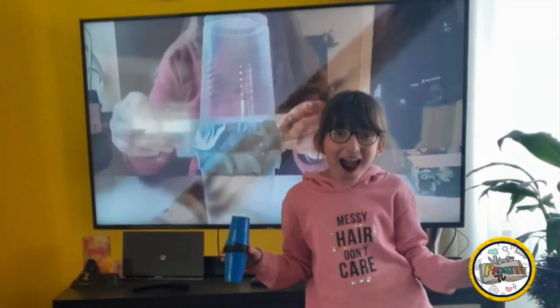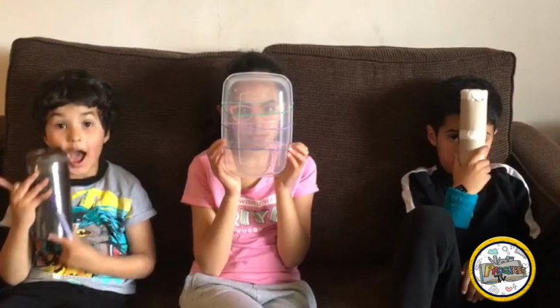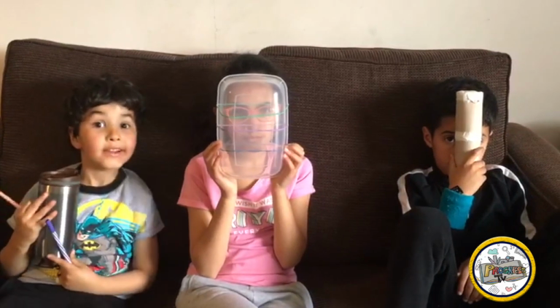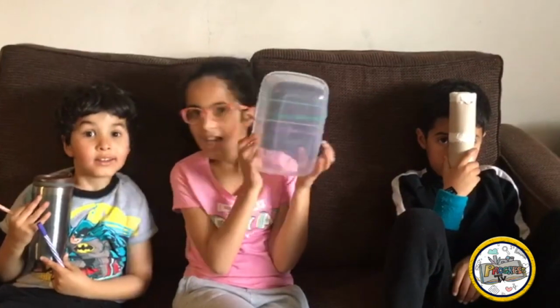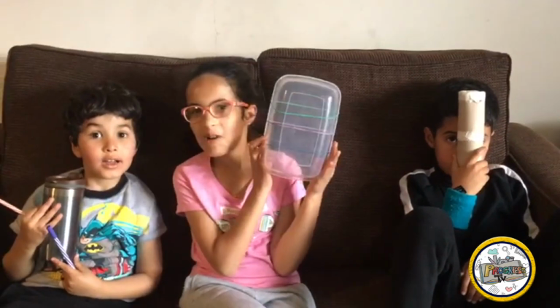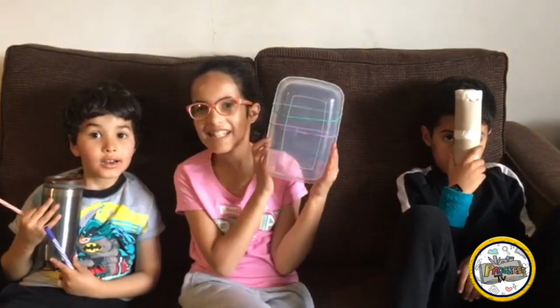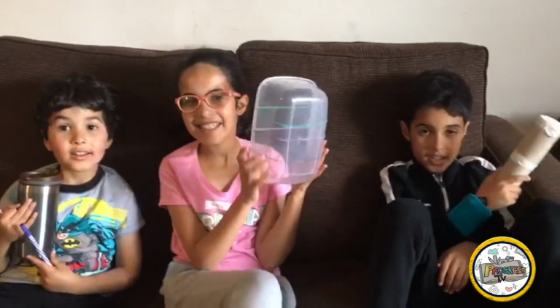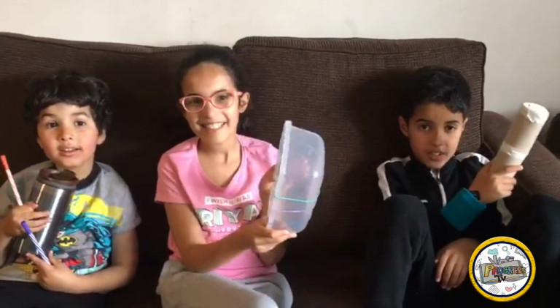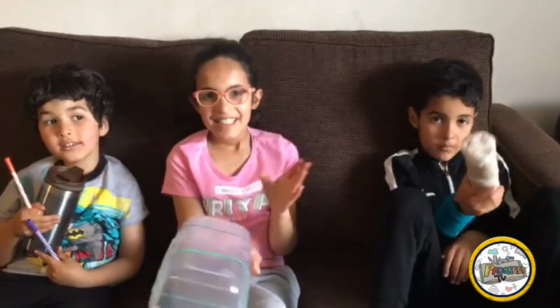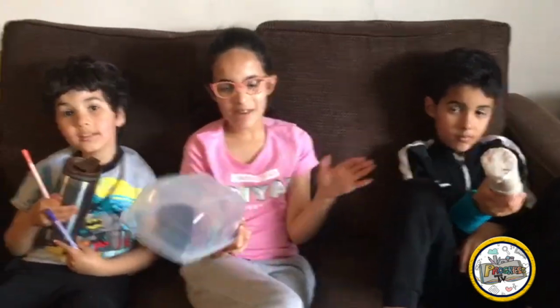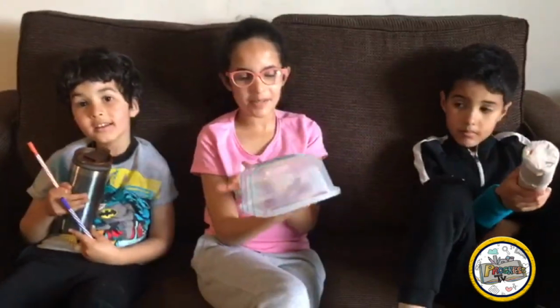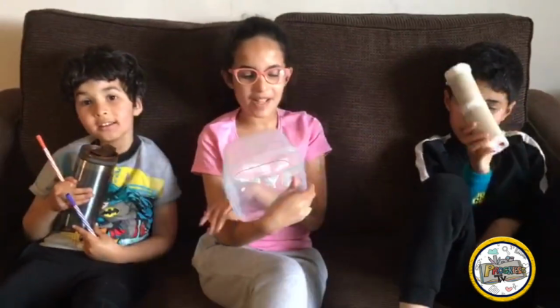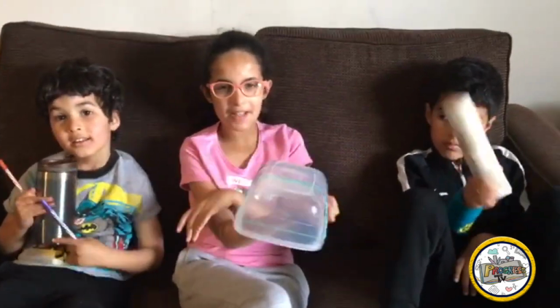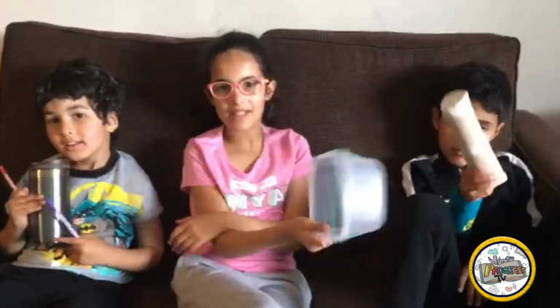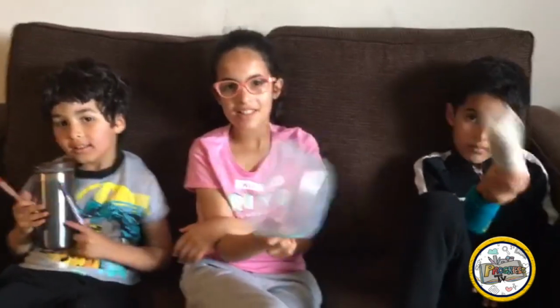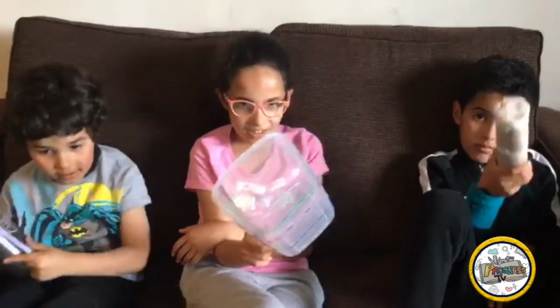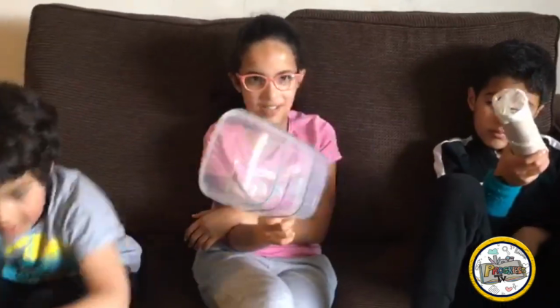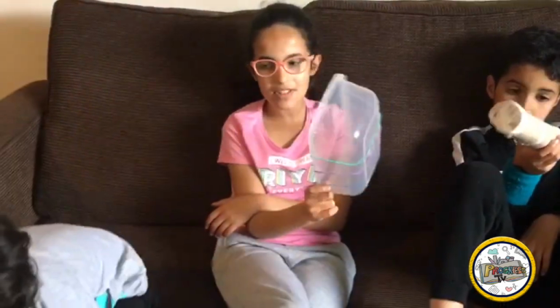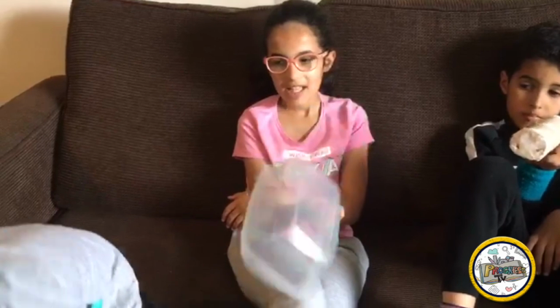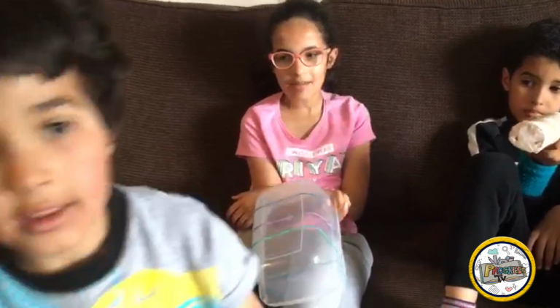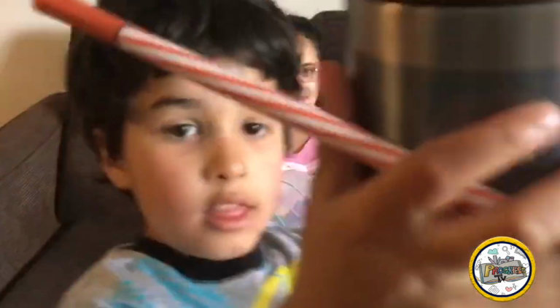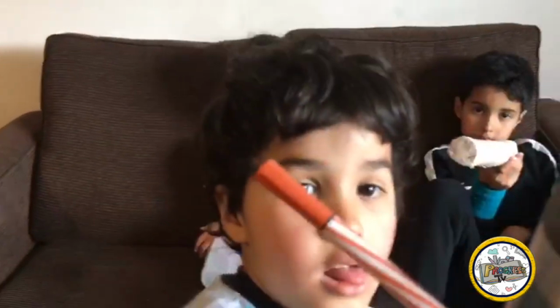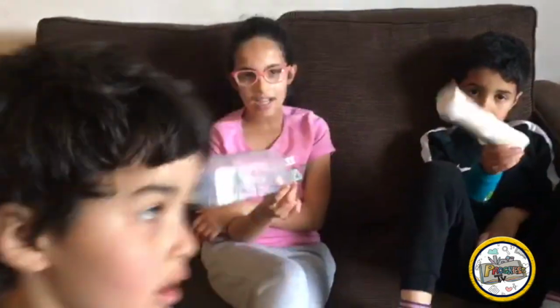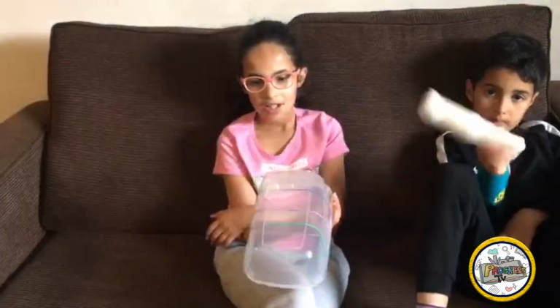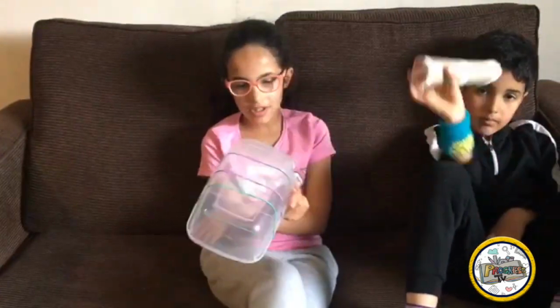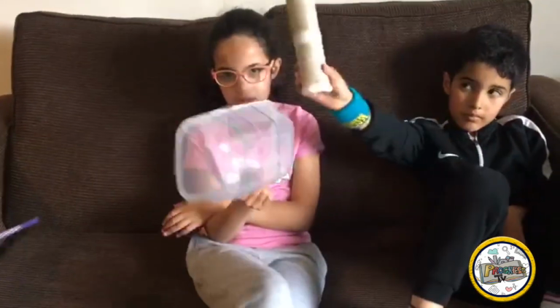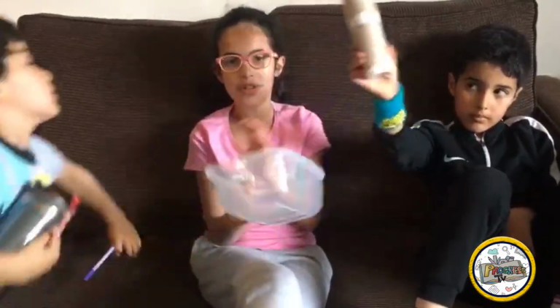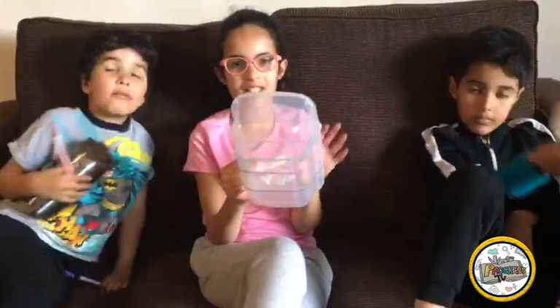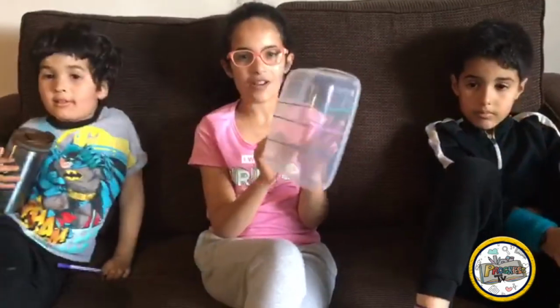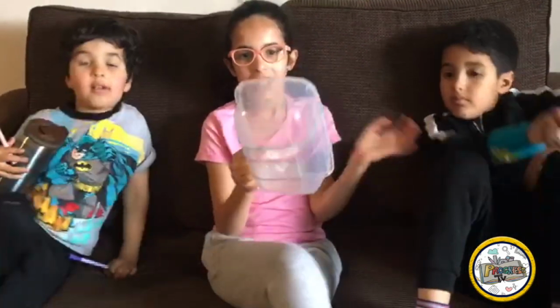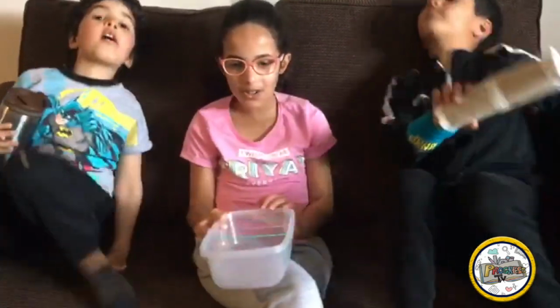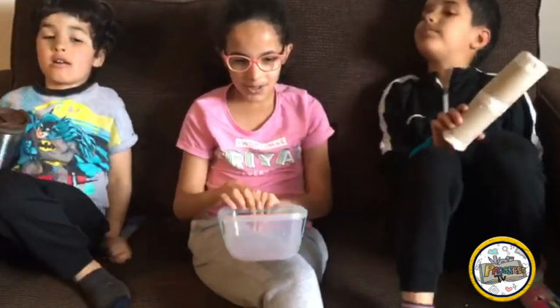Hi, Progress TV! Today we're going to be doing some instruments, music, like a music video. And we're going to do some music in the background. So, go!